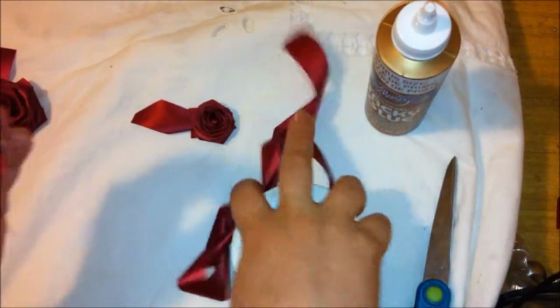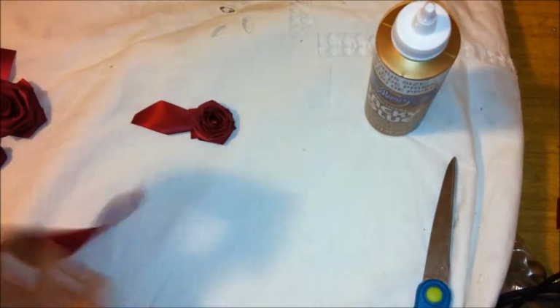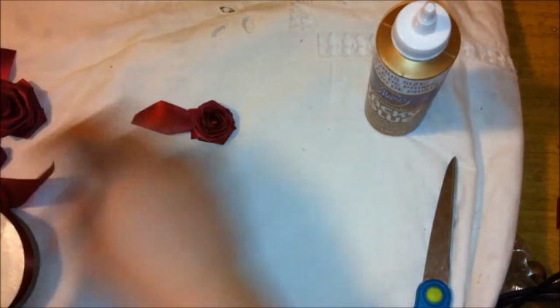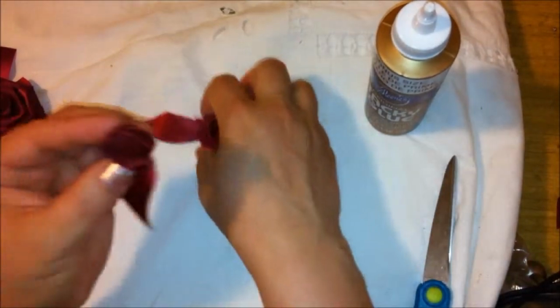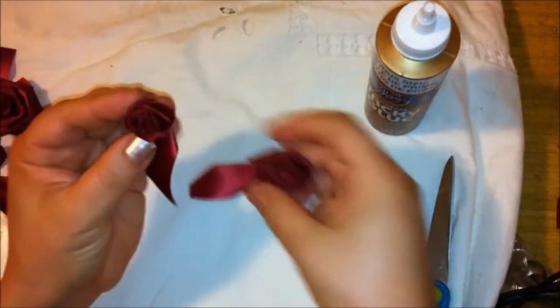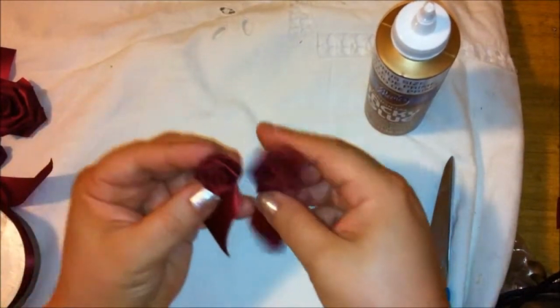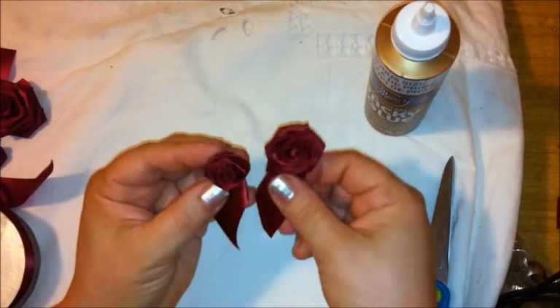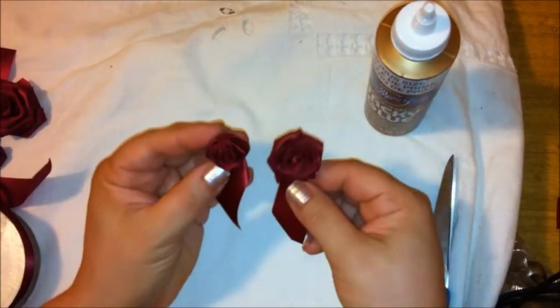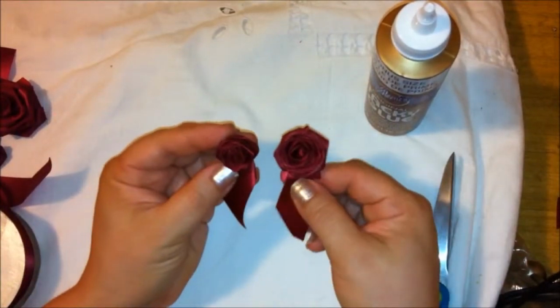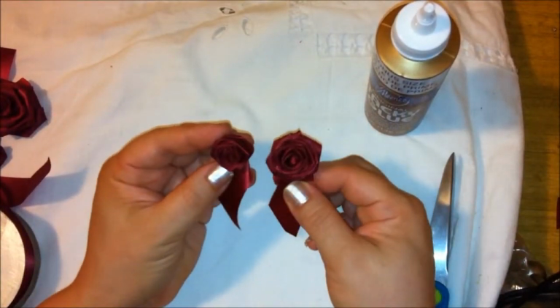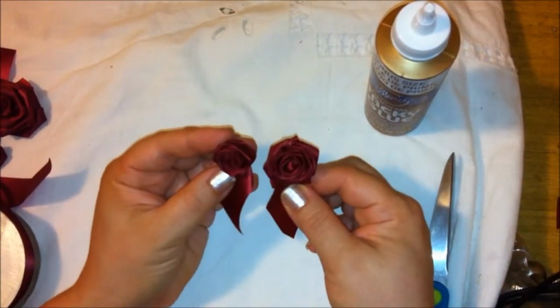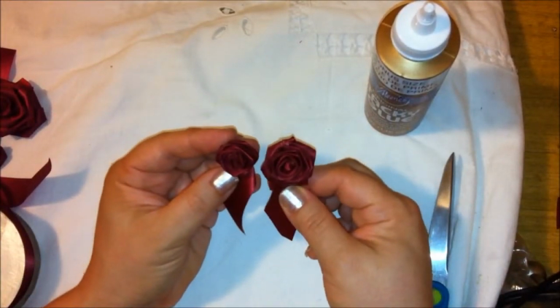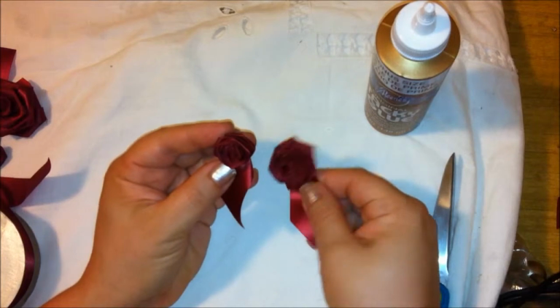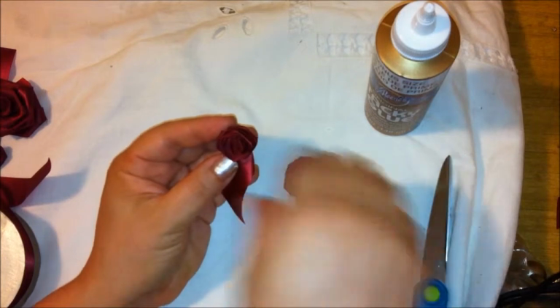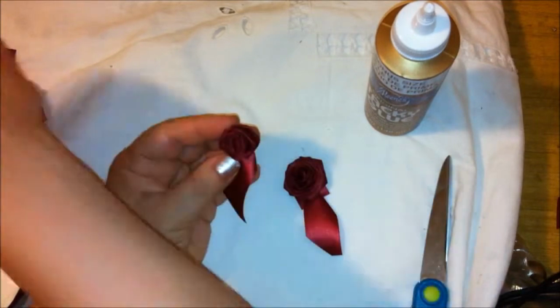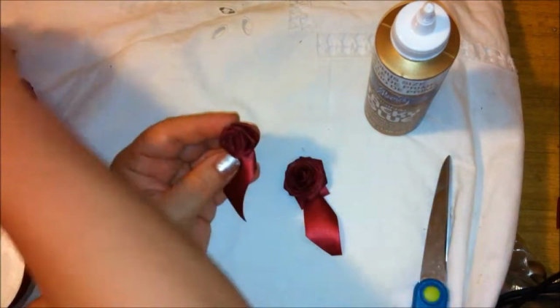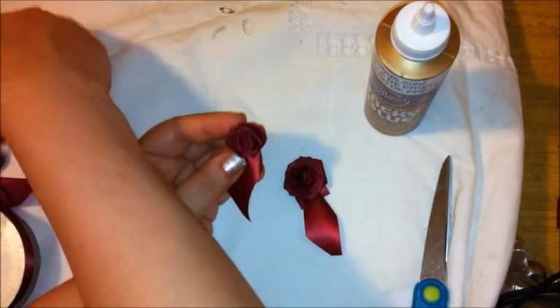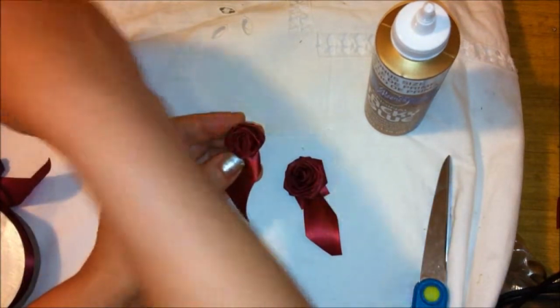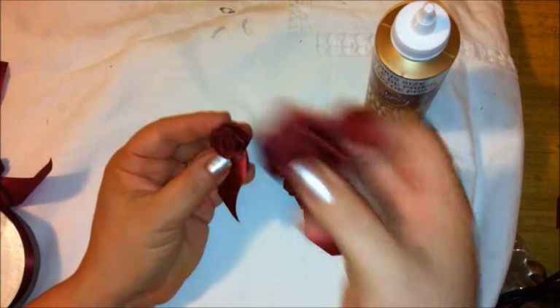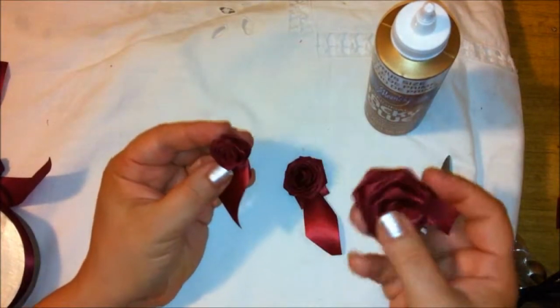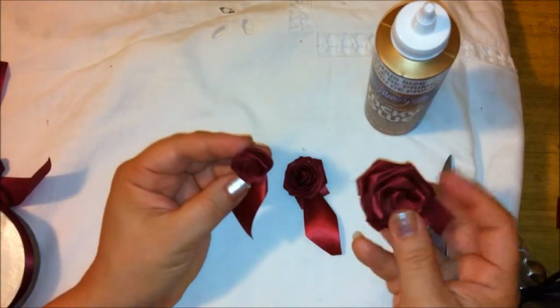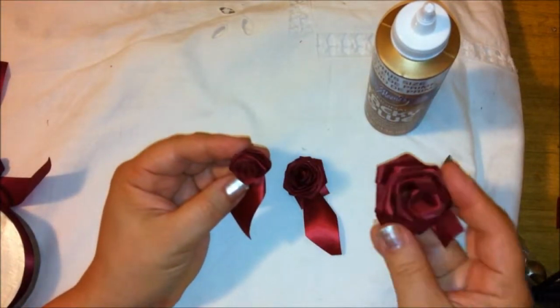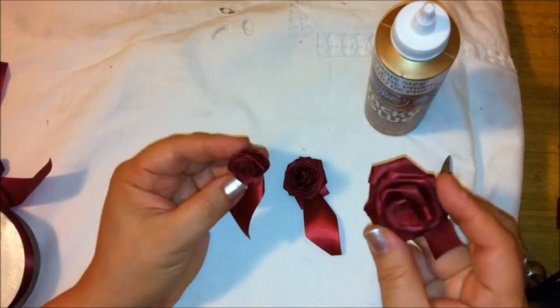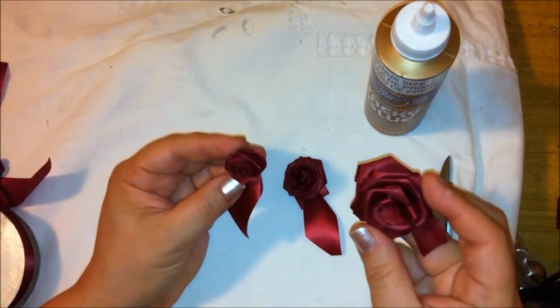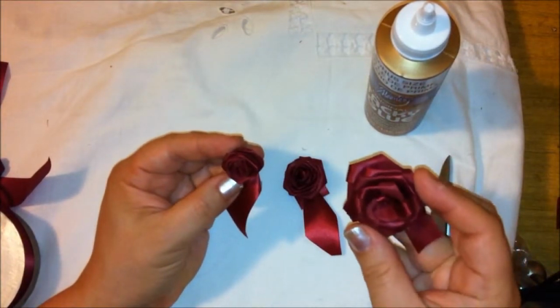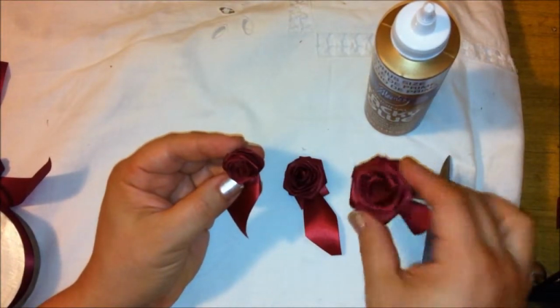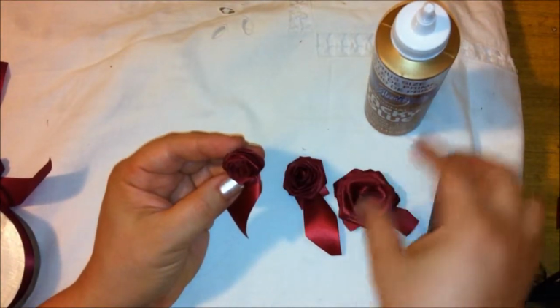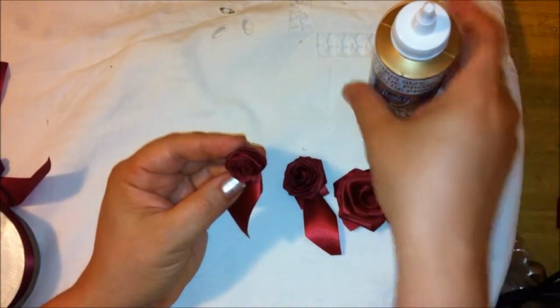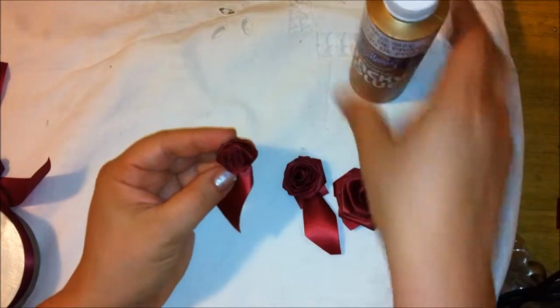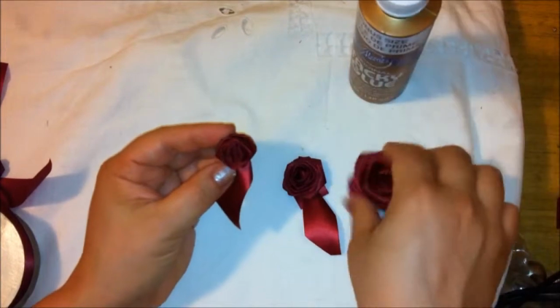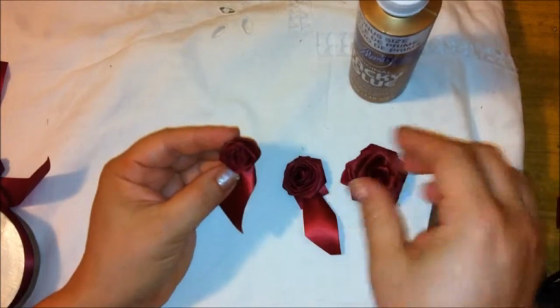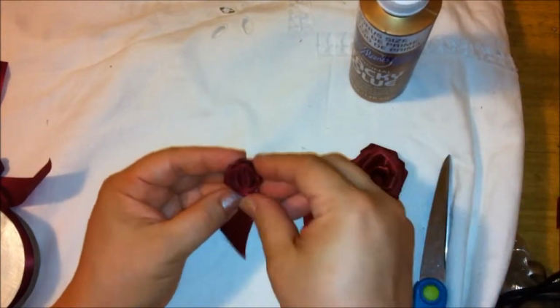You can do different variations — see how this one's a little bit bigger, or you can do it a little bit looser. They all look good.